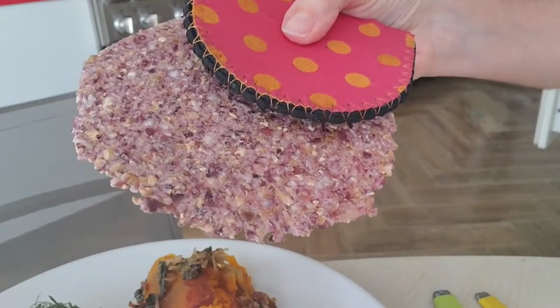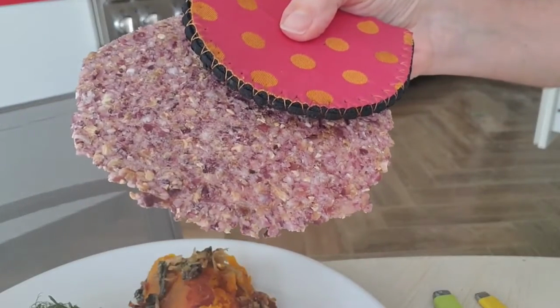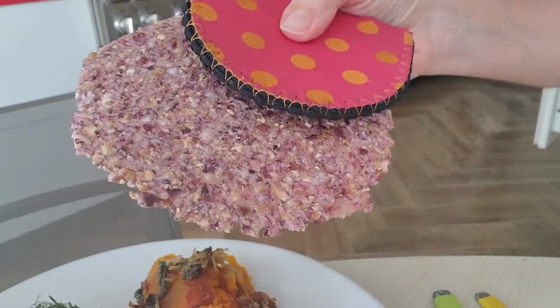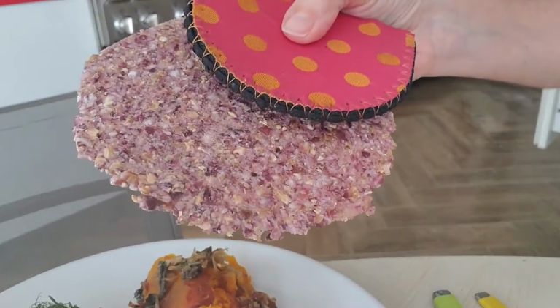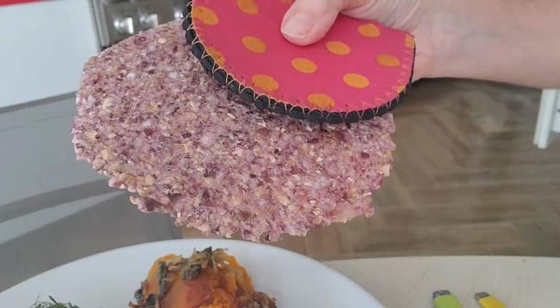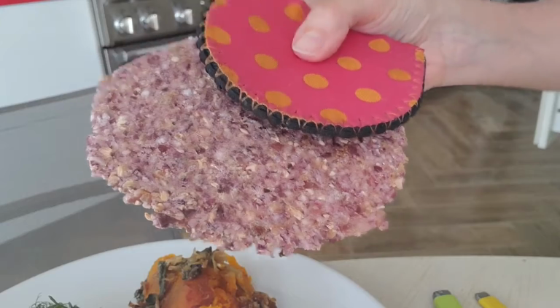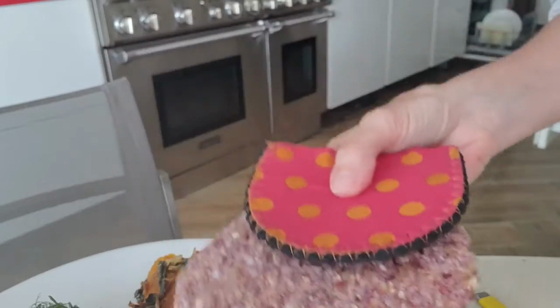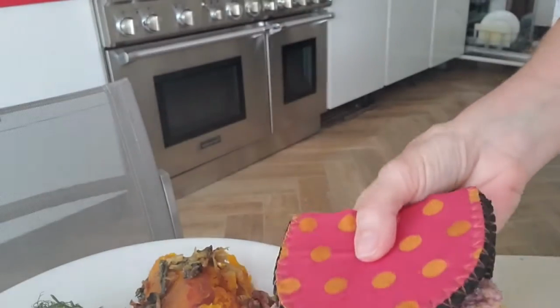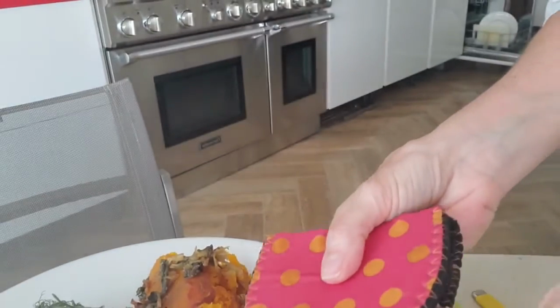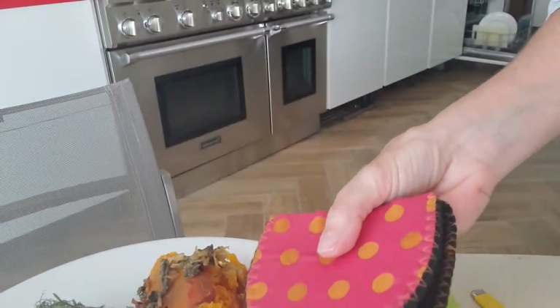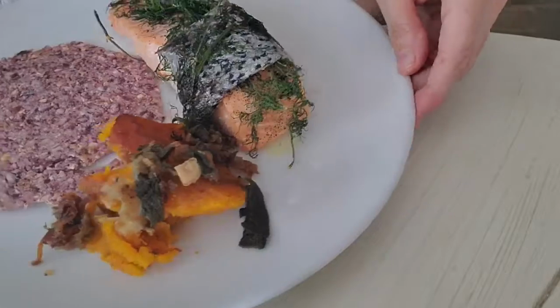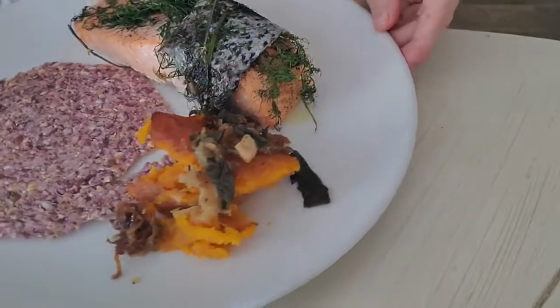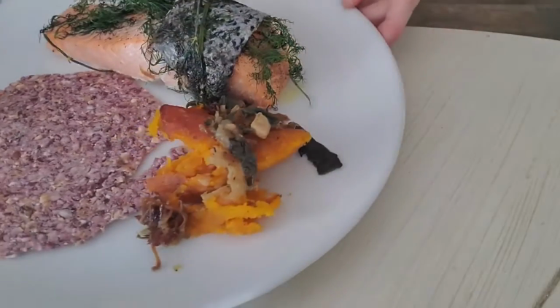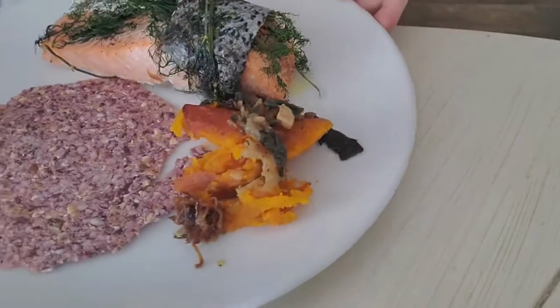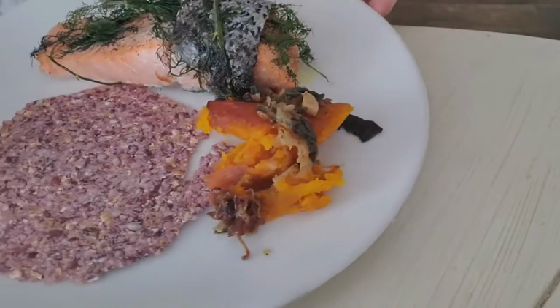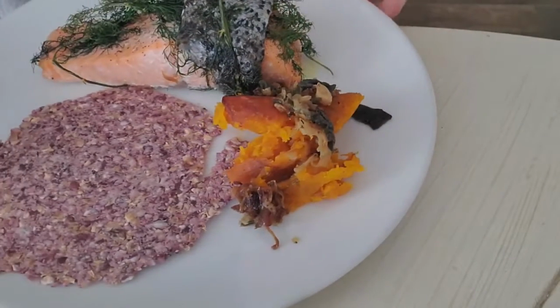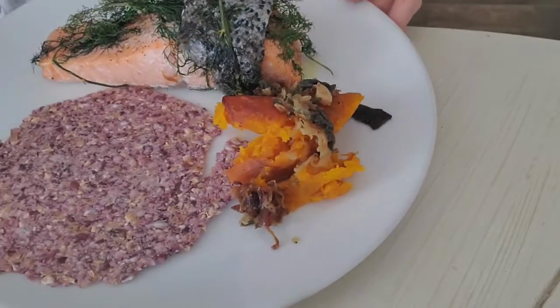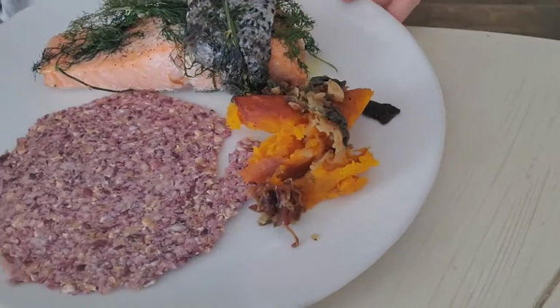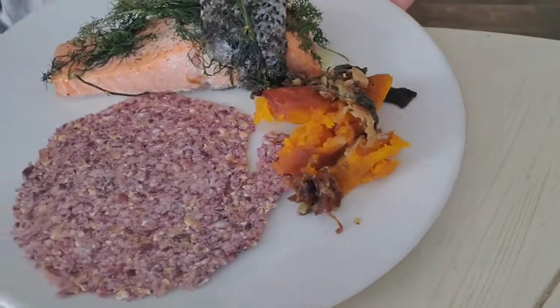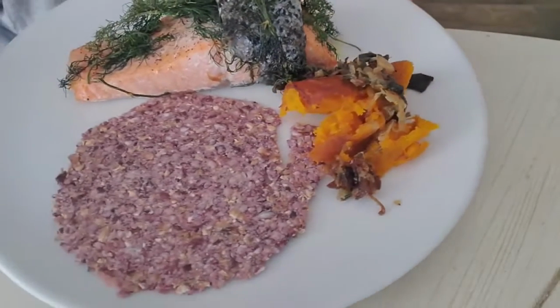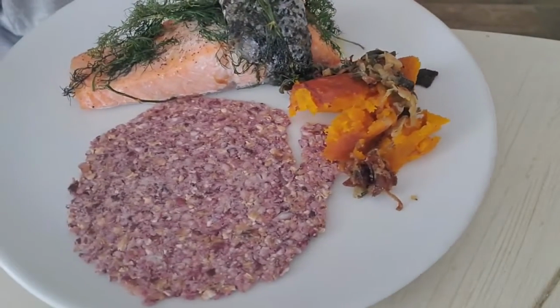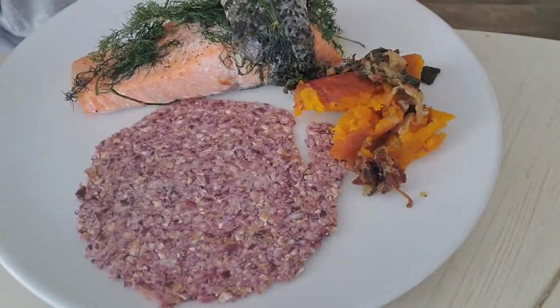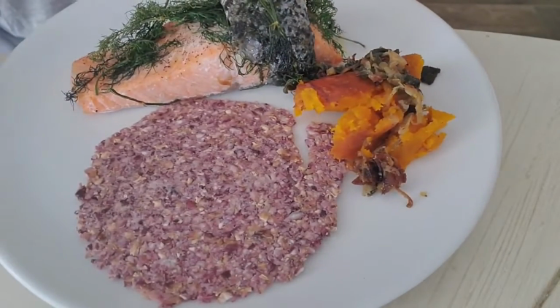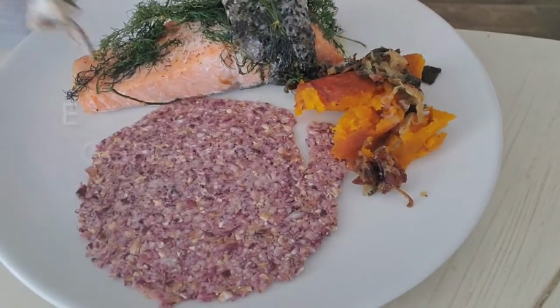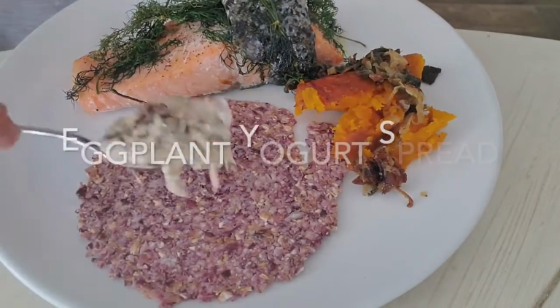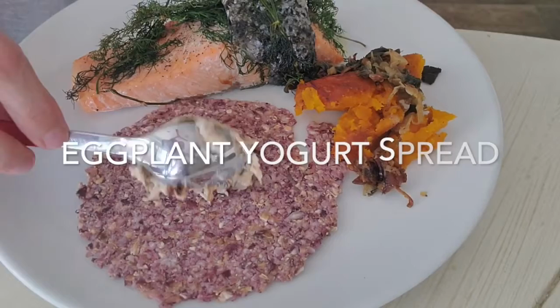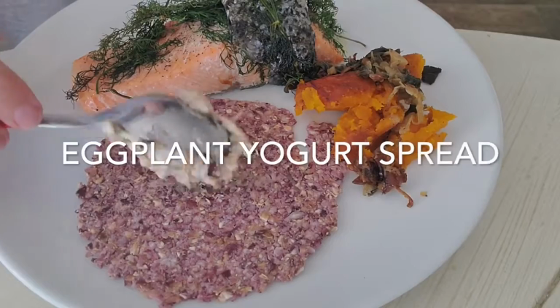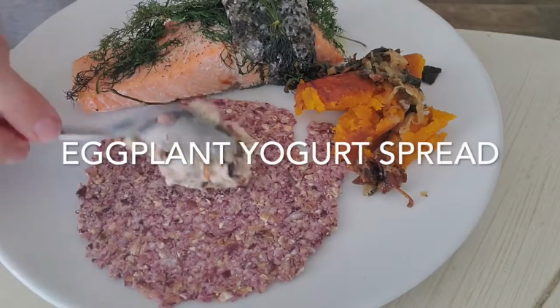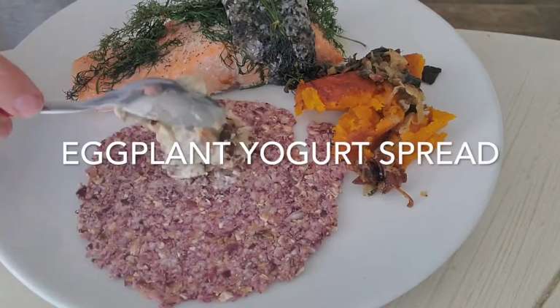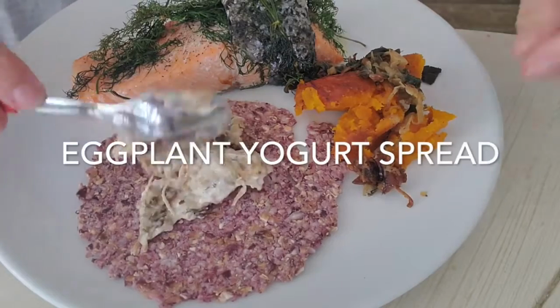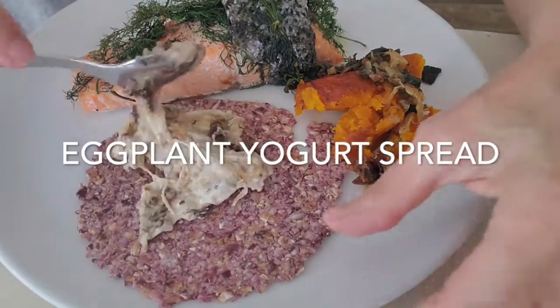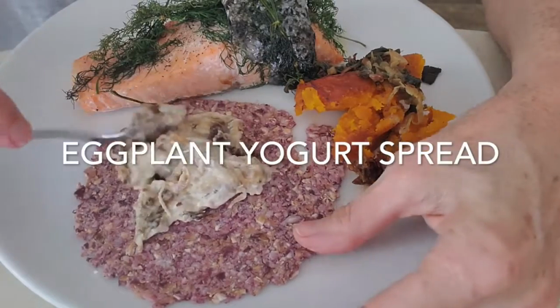All this is is some baked eggplant — add some yogurt to it, a tint of salt and pepper and that's it.